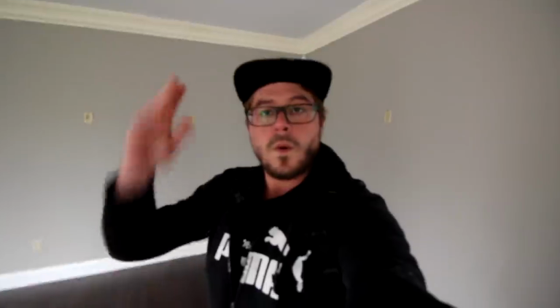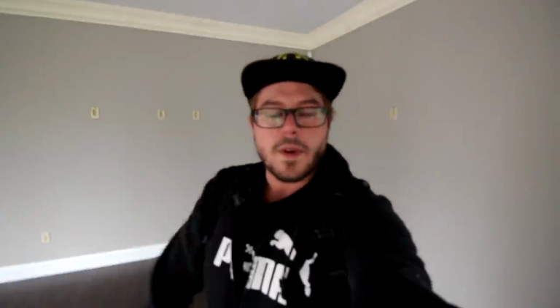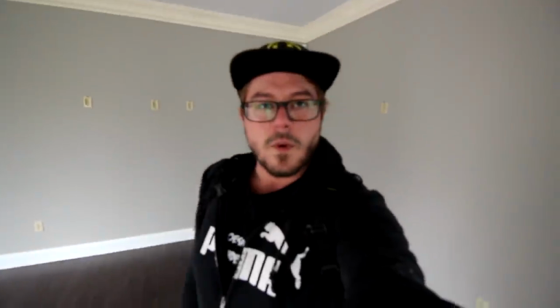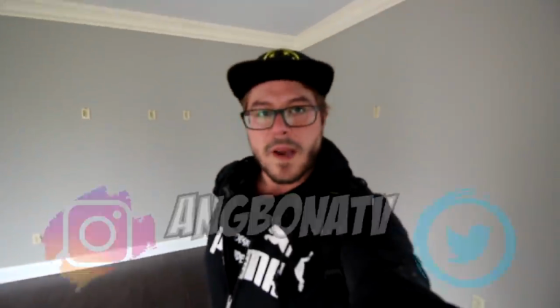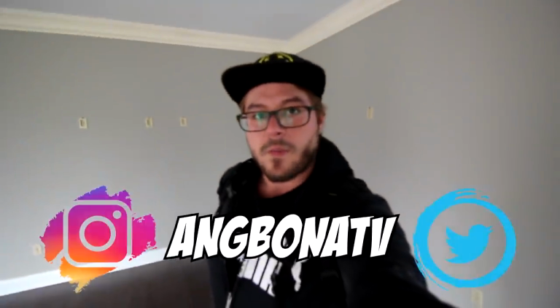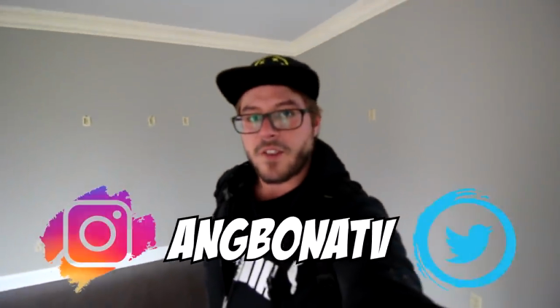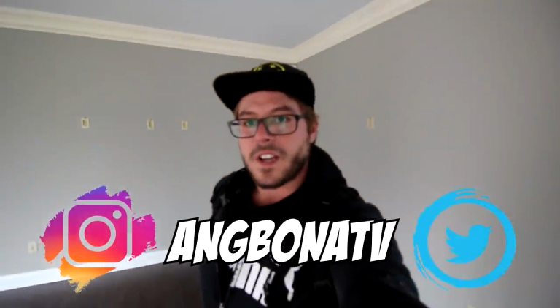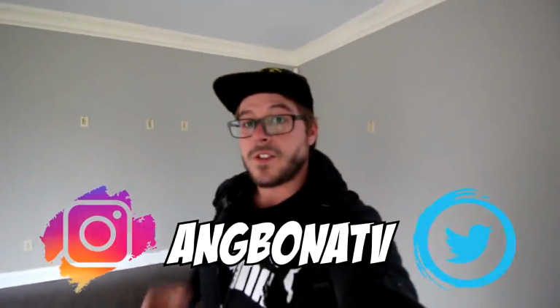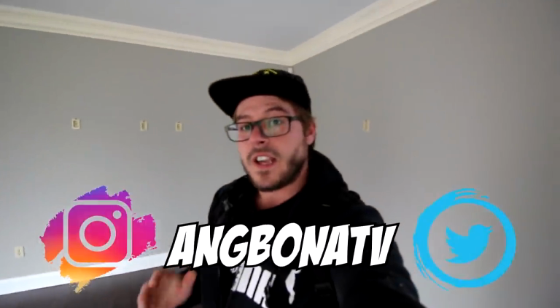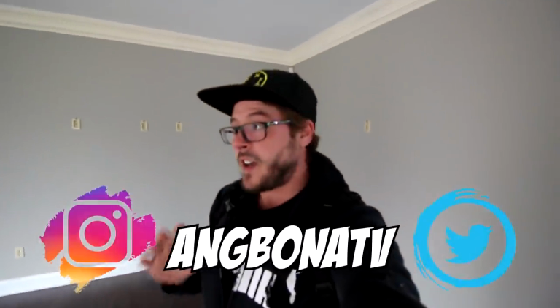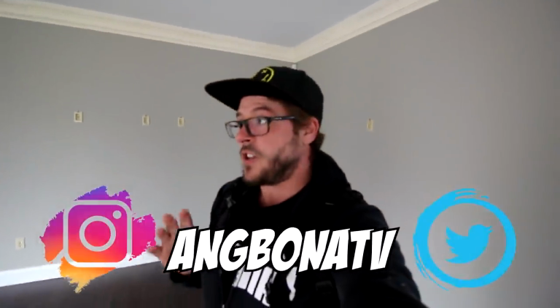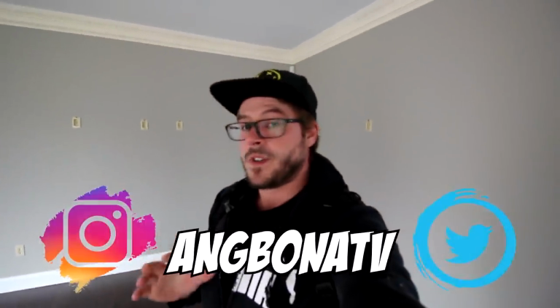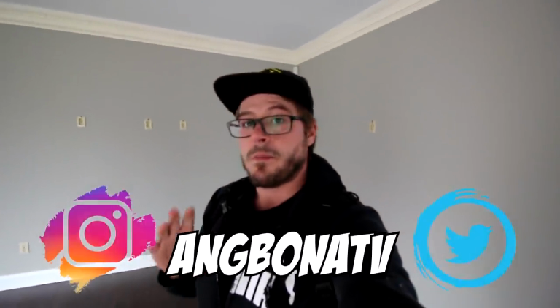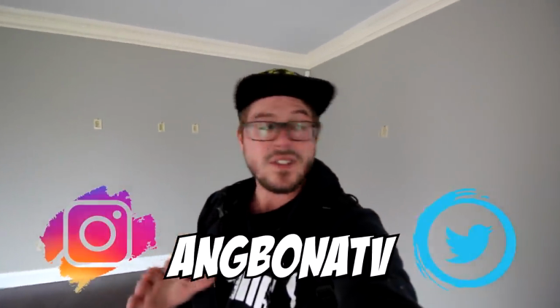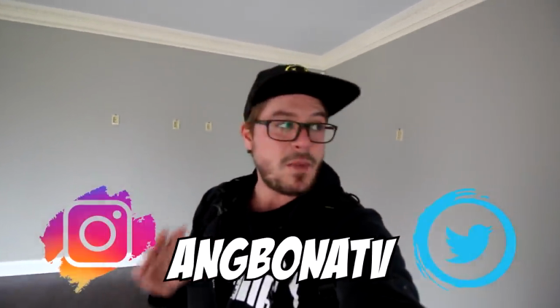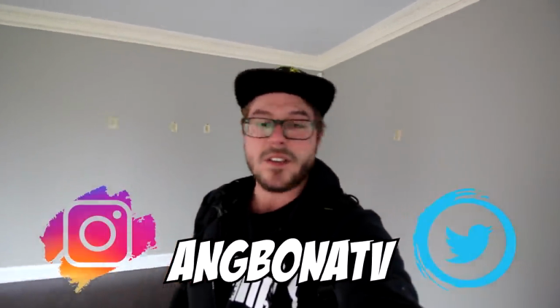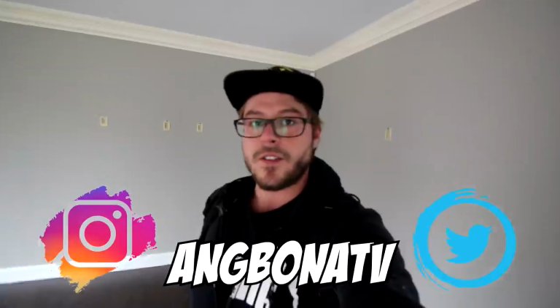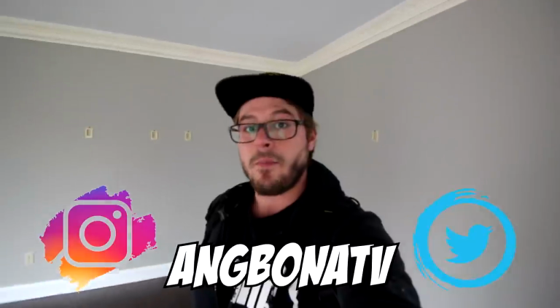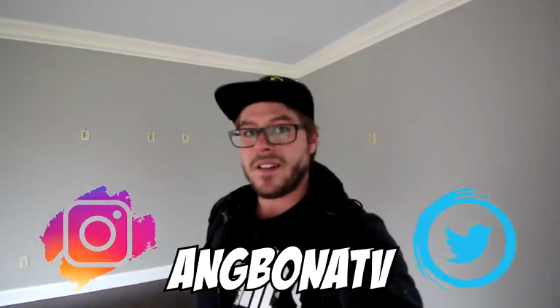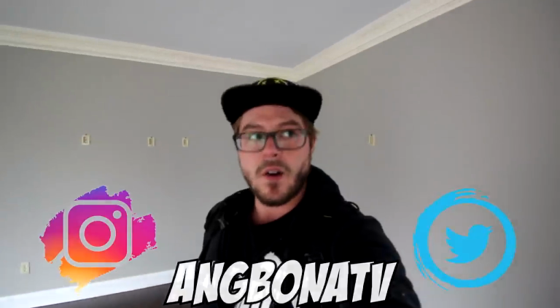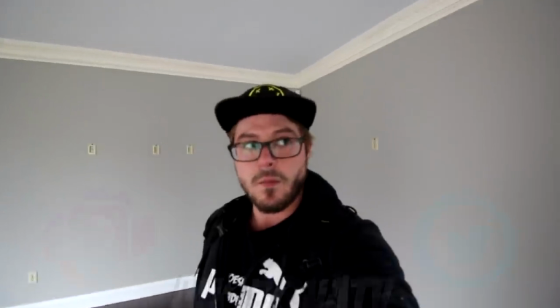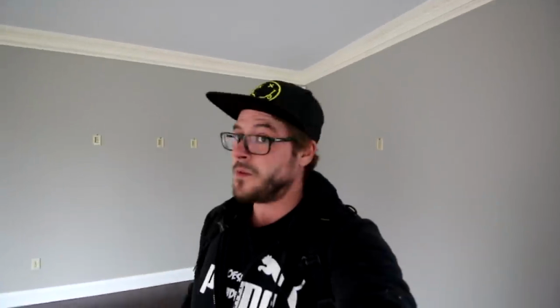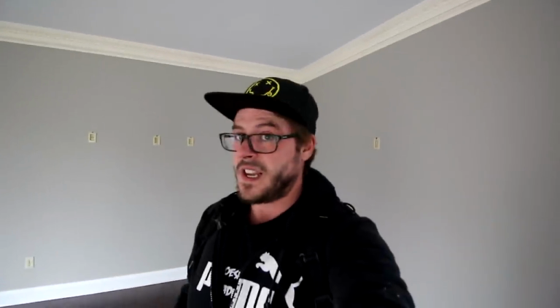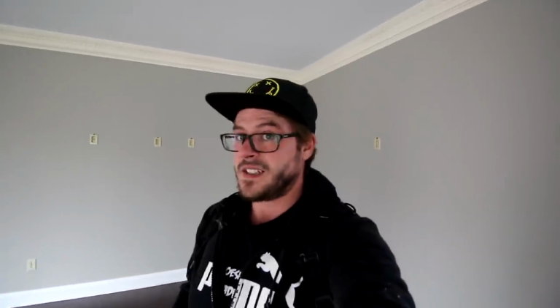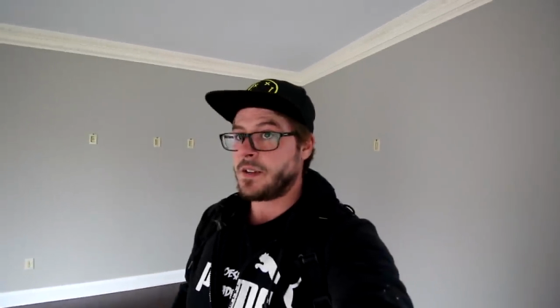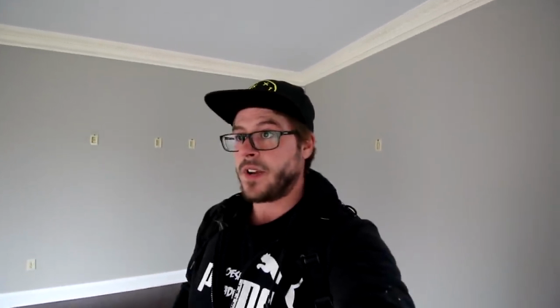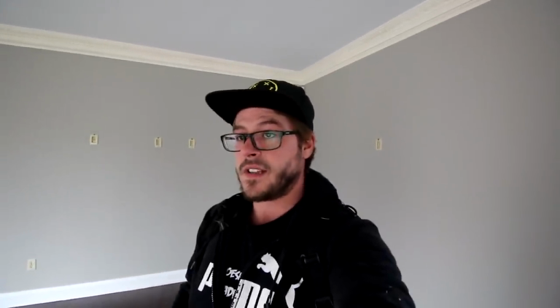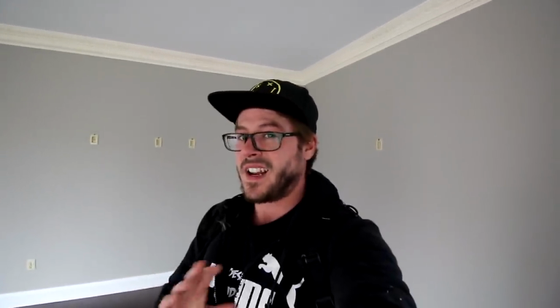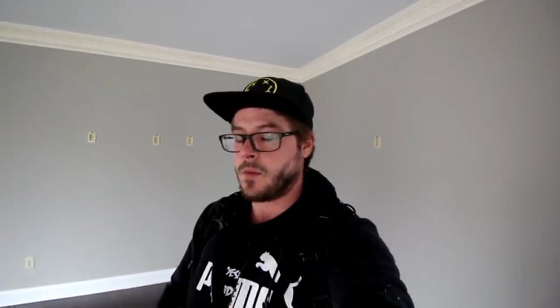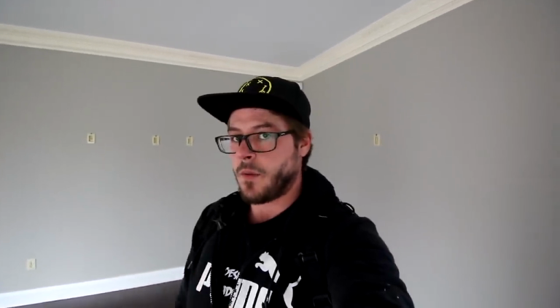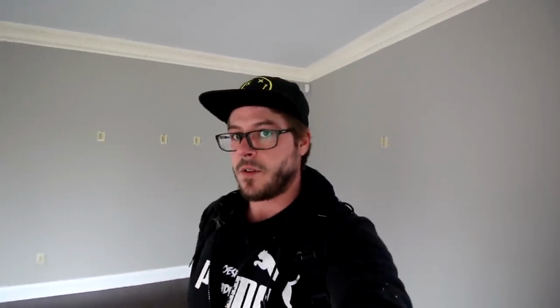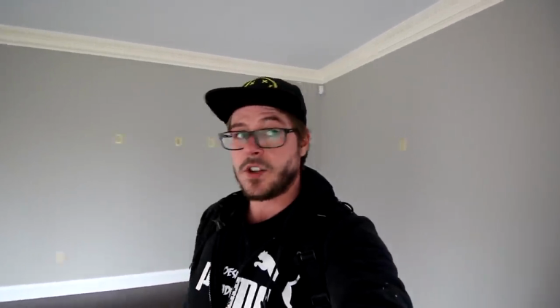What's up guys, welcome back to a brand new video. So today we've actually come to this multi-million dollar abandoned home. I don't want to say exactly where it is — I kind of don't want to give away the location.